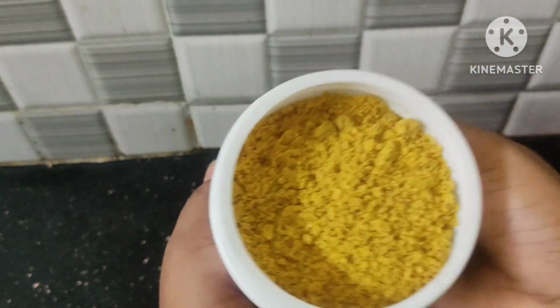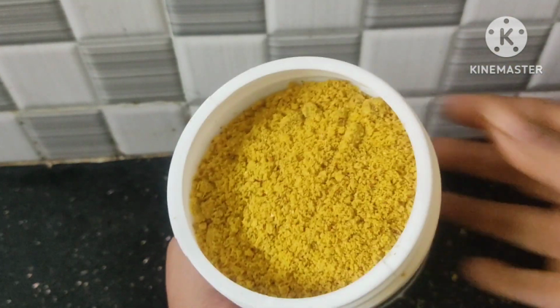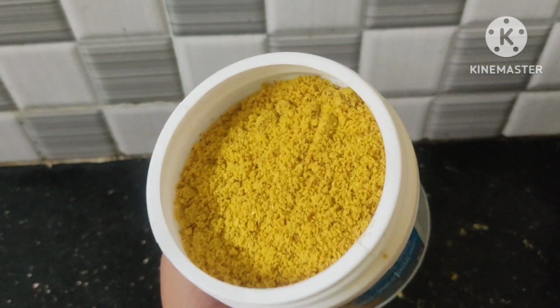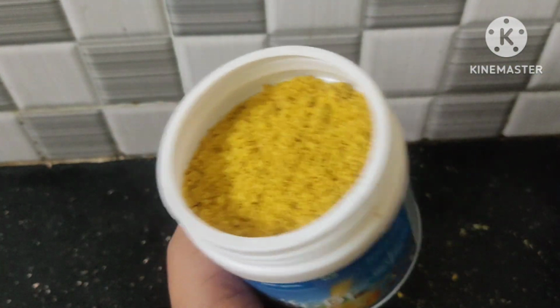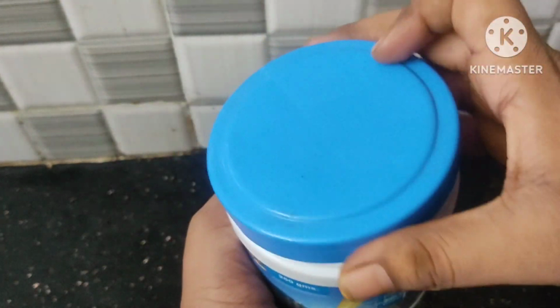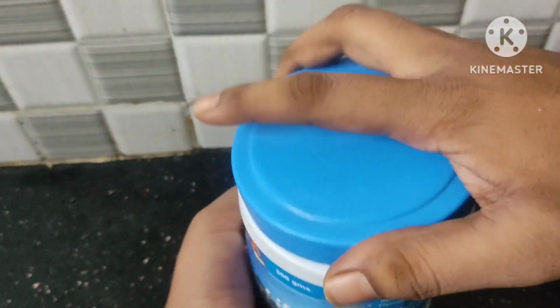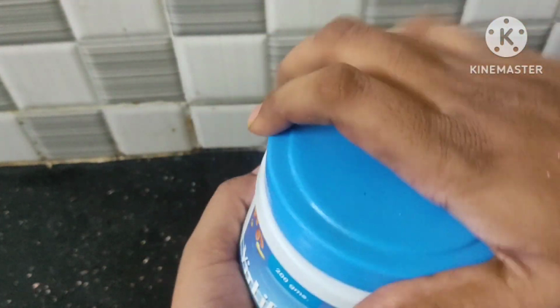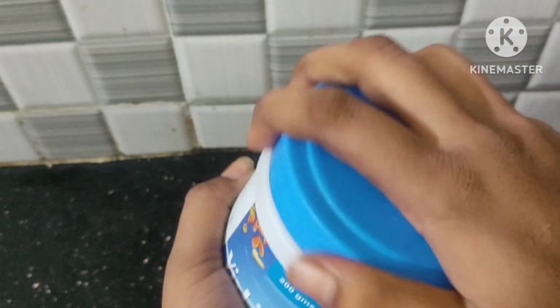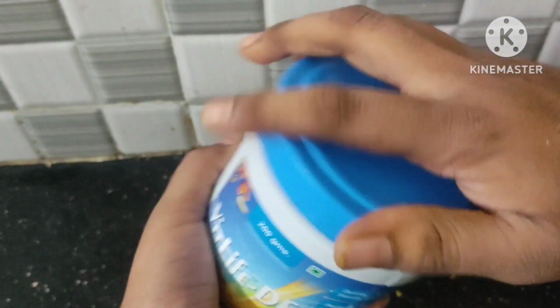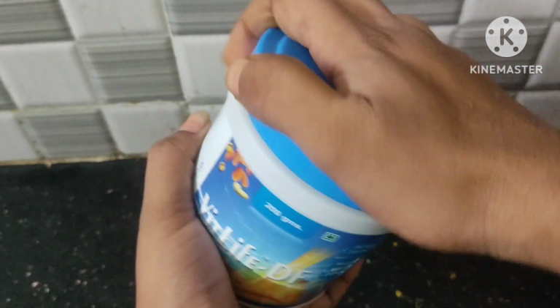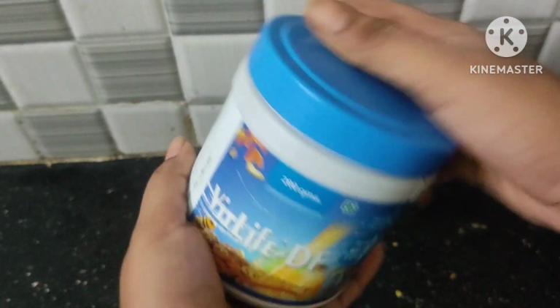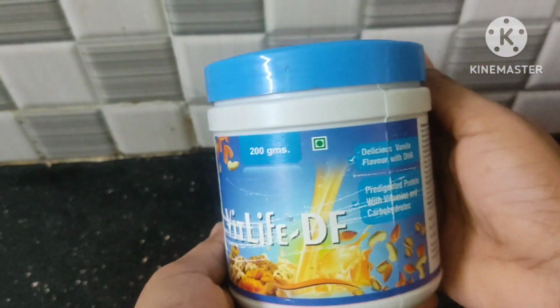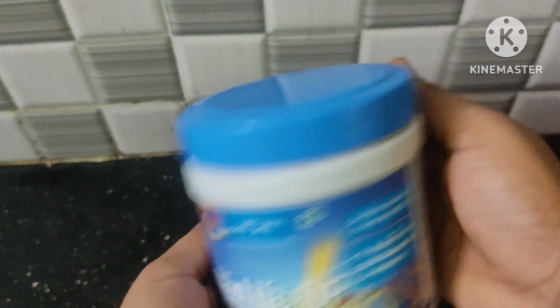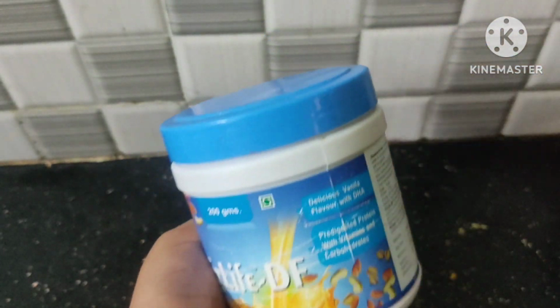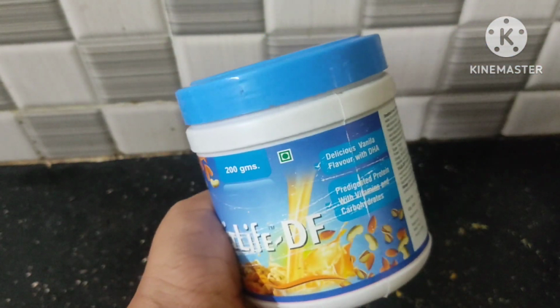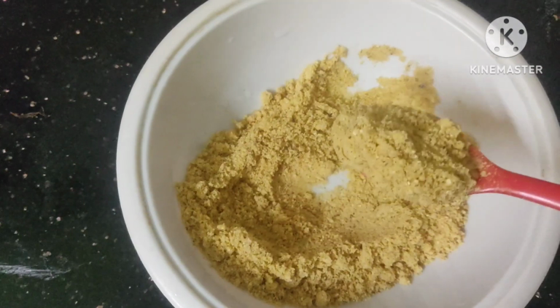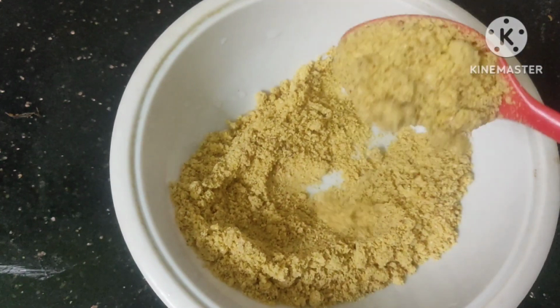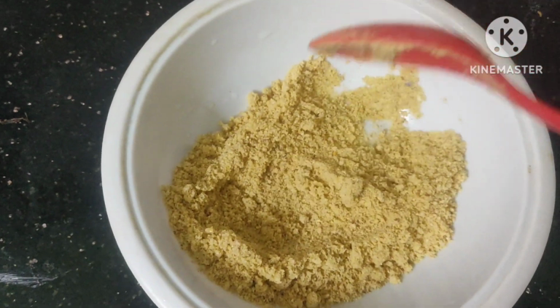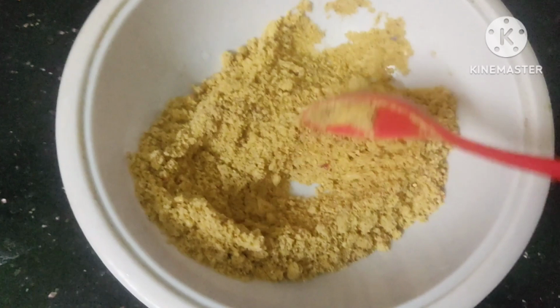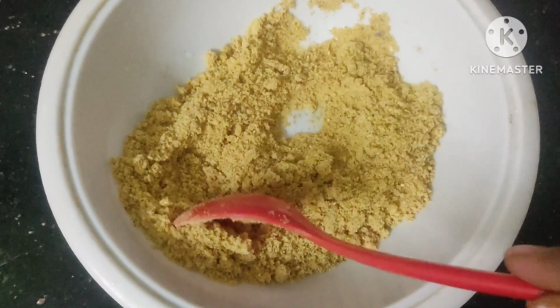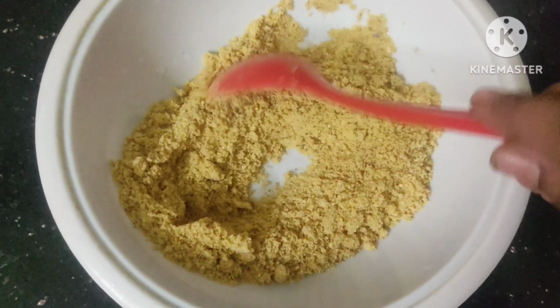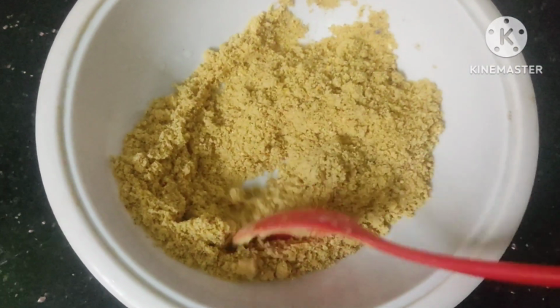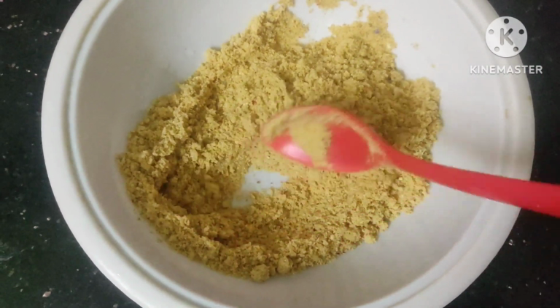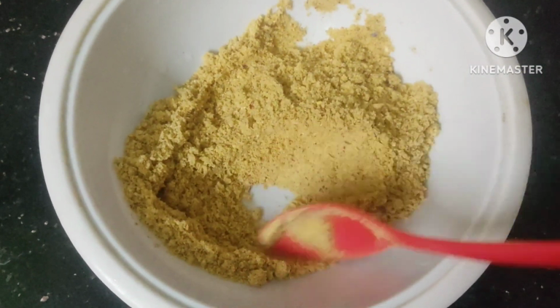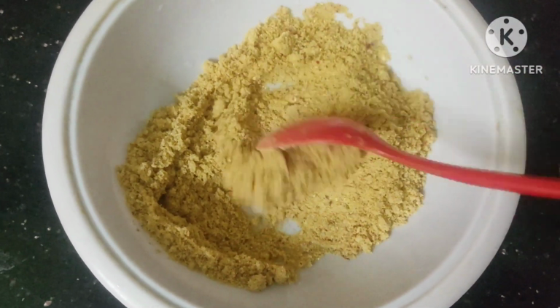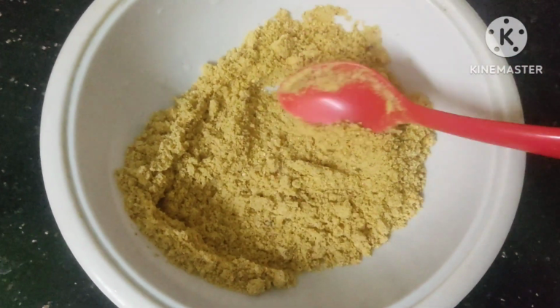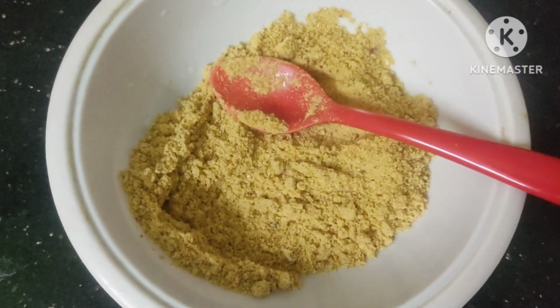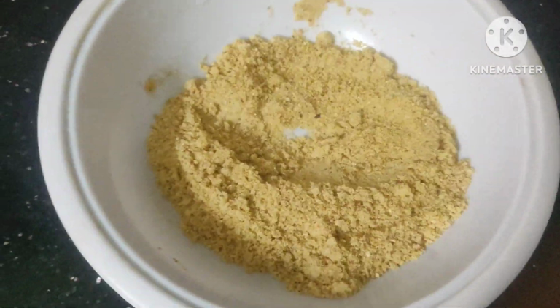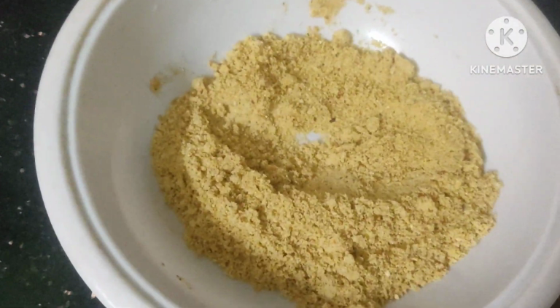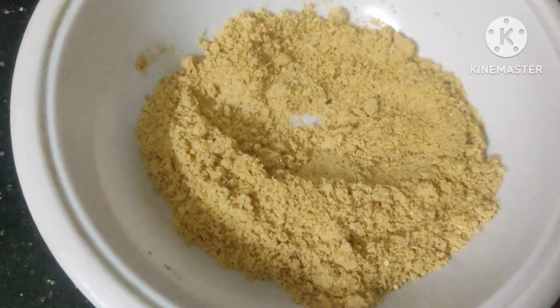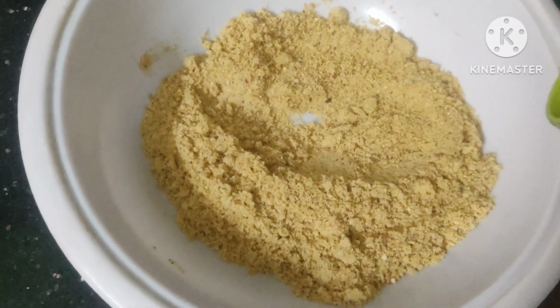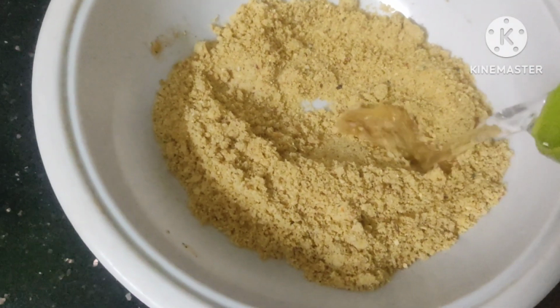We will put it all together and put it in the mix. We will put it in 2 minutes. I will cut it in 3-4 spoons.